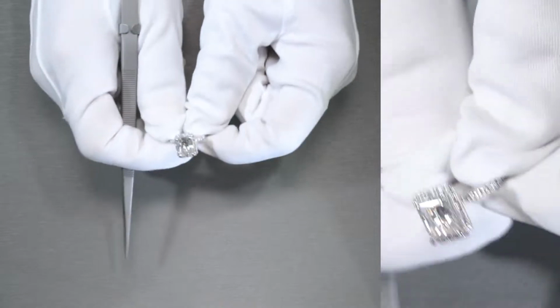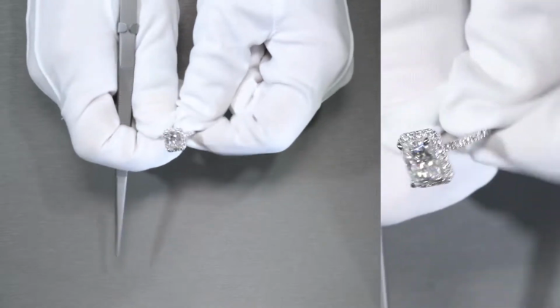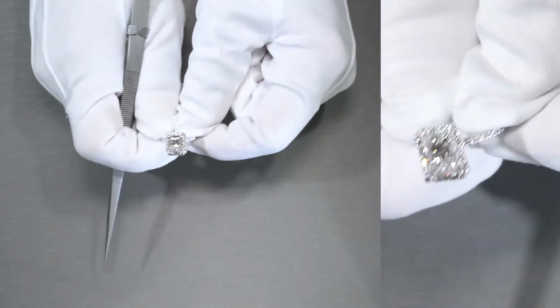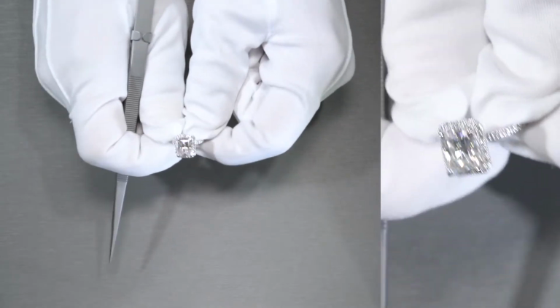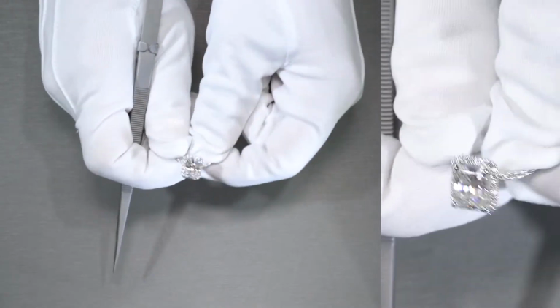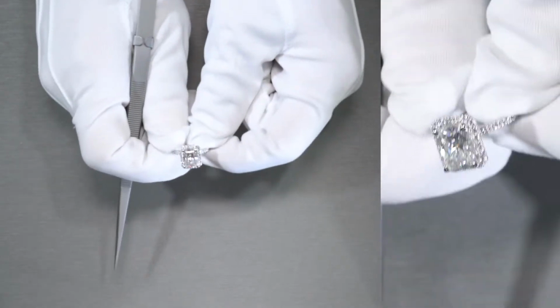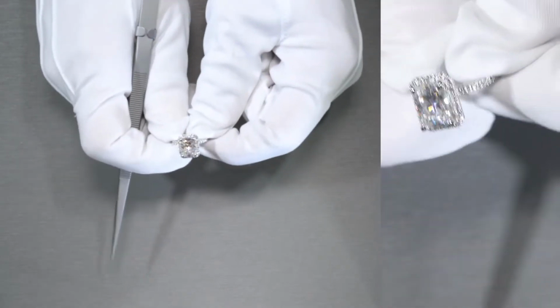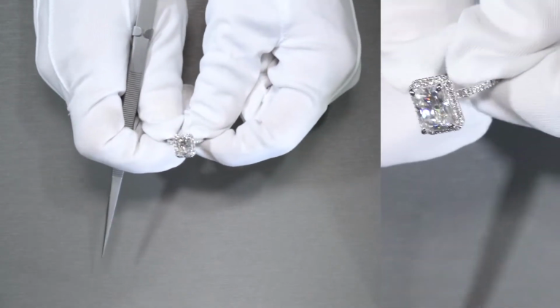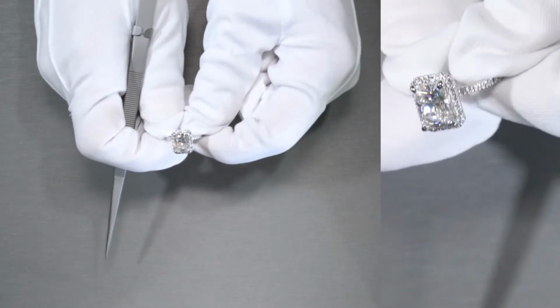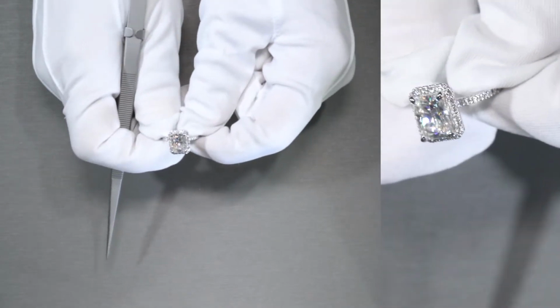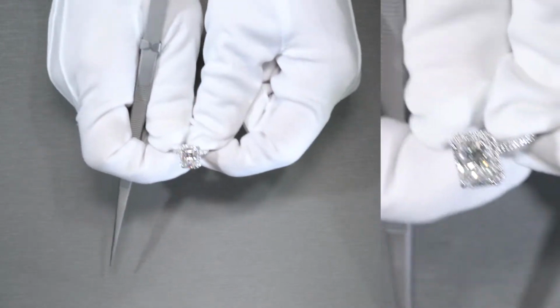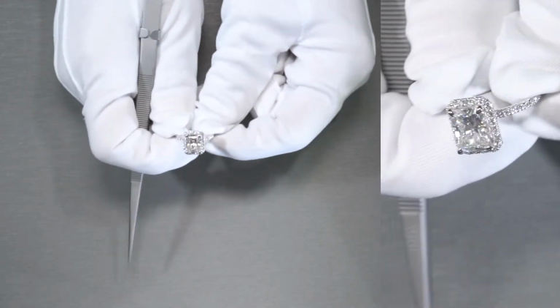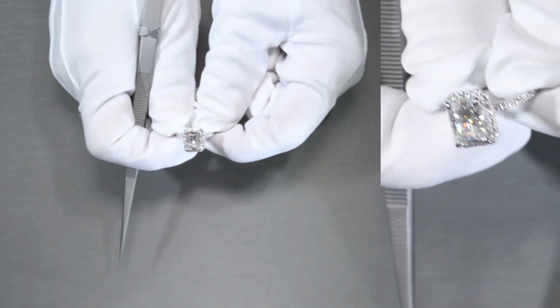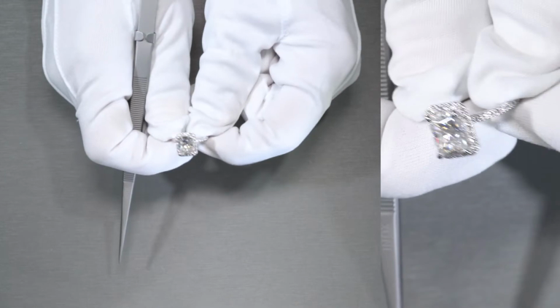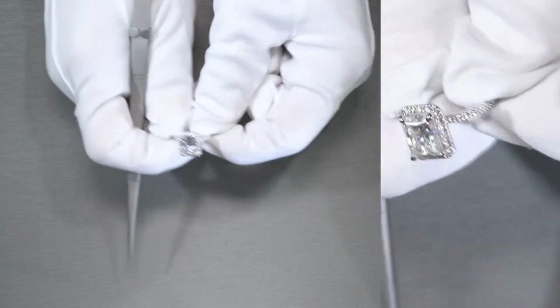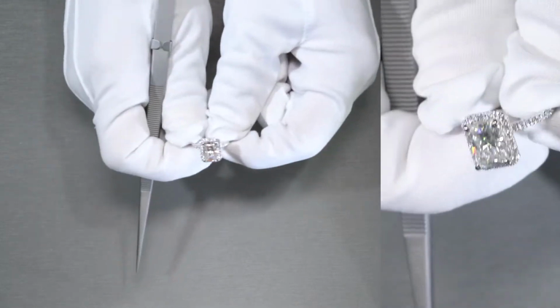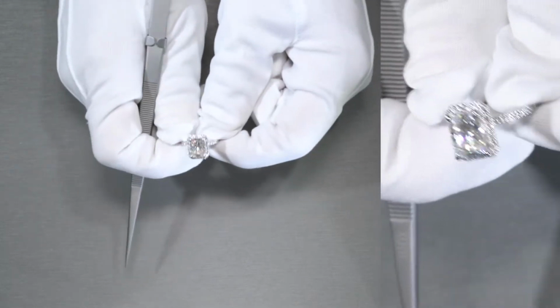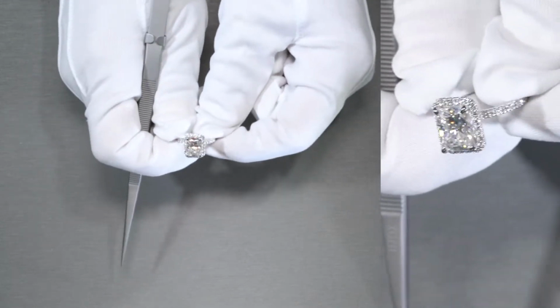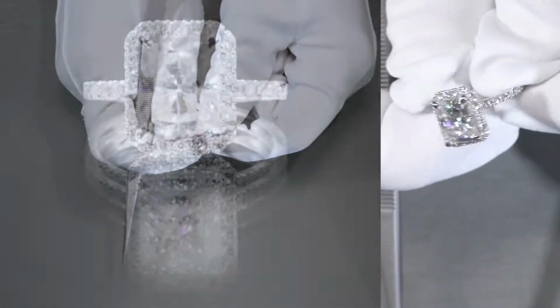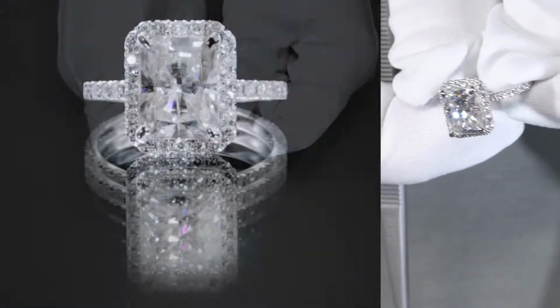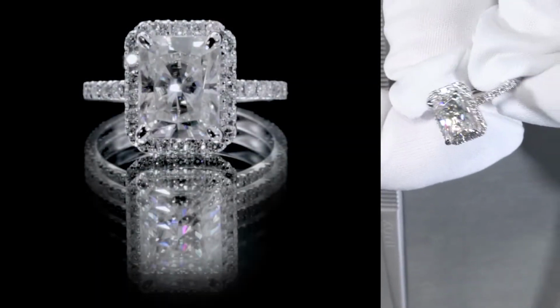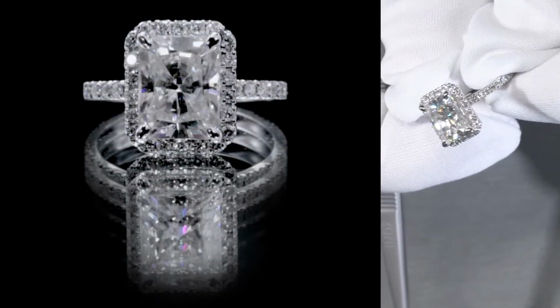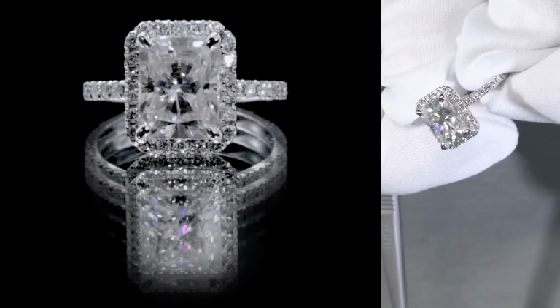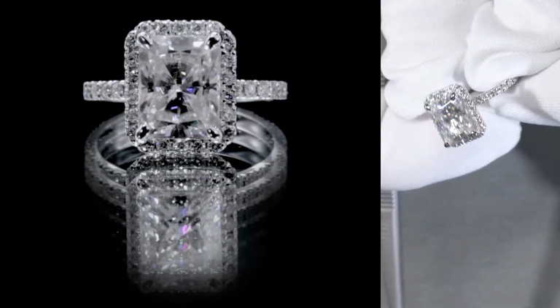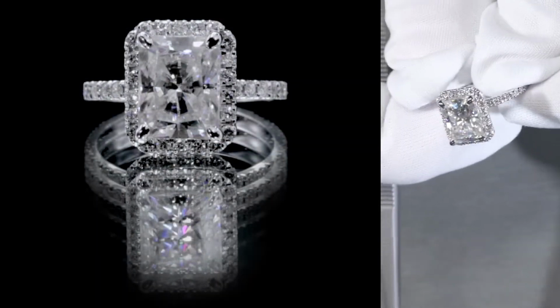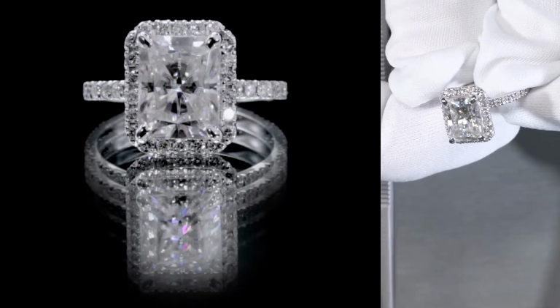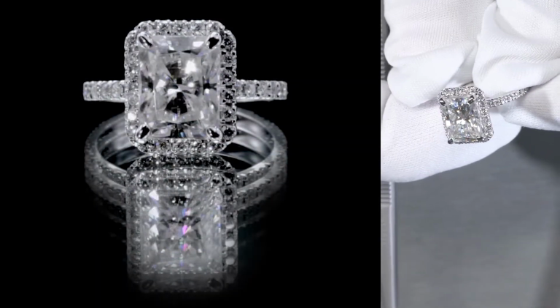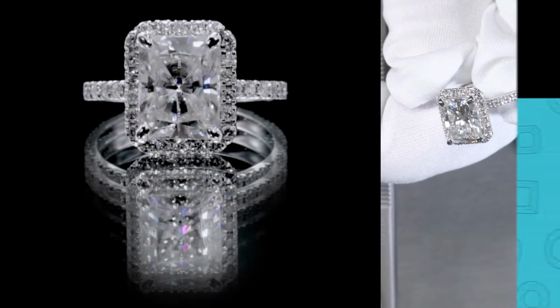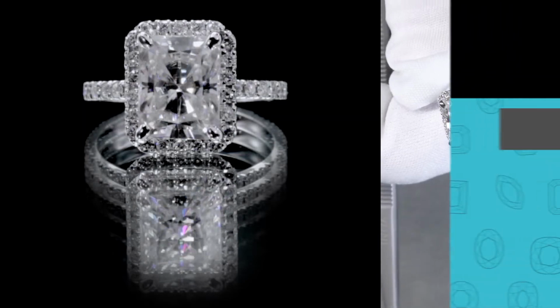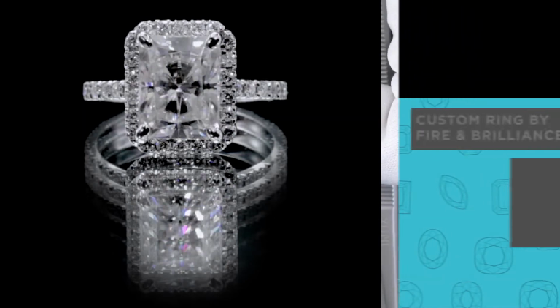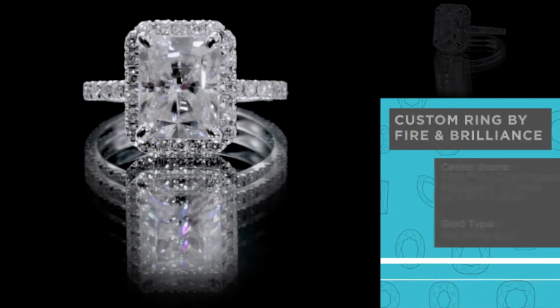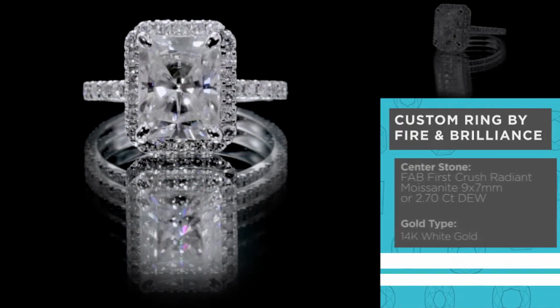Here's a true custom piece made here at Fire and Brilliance. If you want something that's really sparkly, hopefully this inspires you. The center stone here is a FAB moissanite.